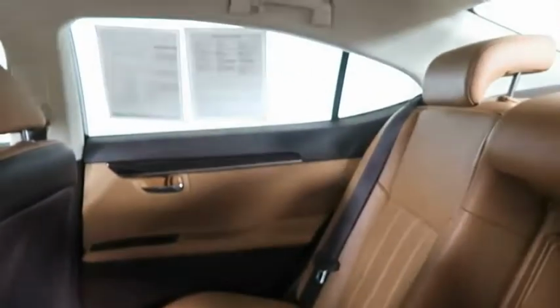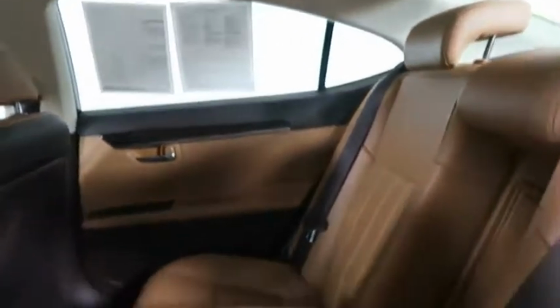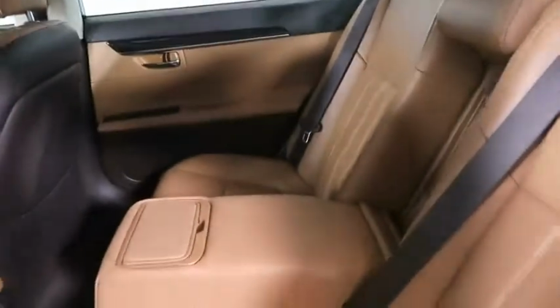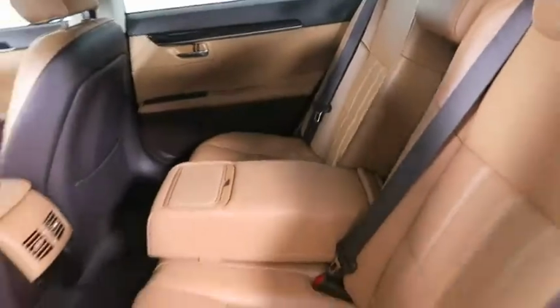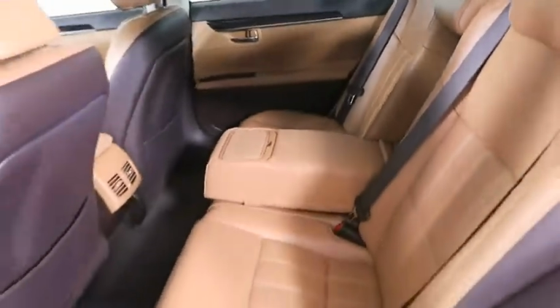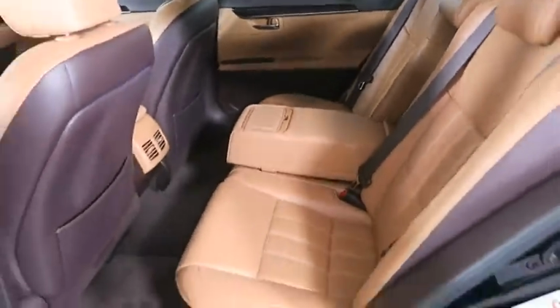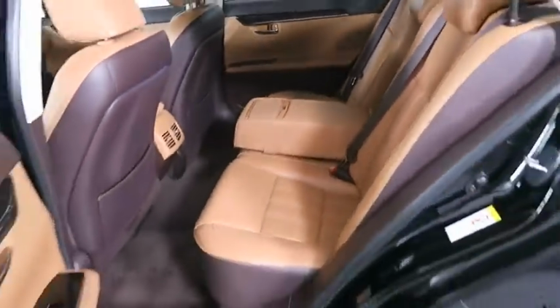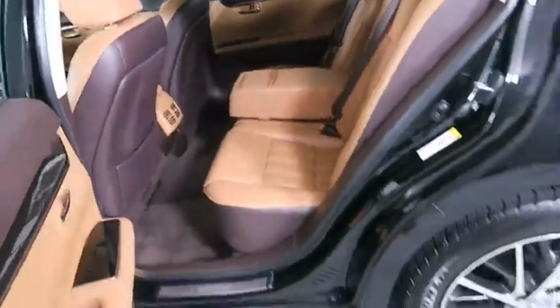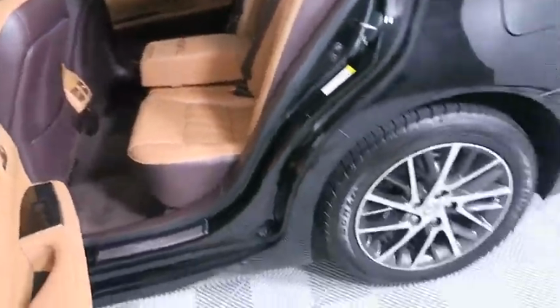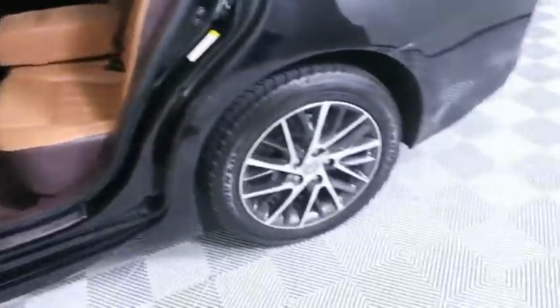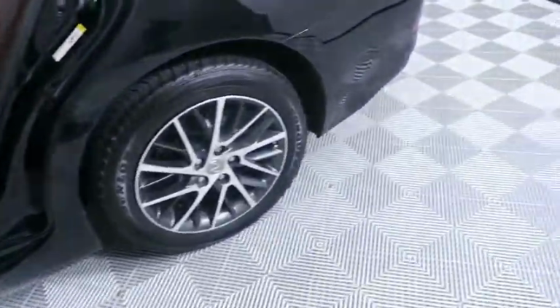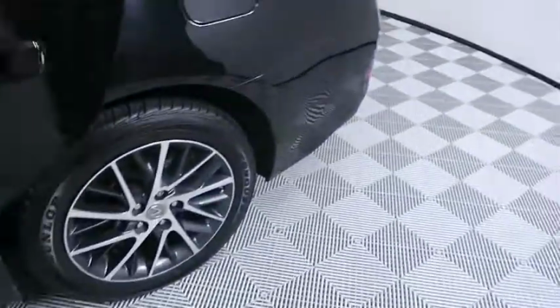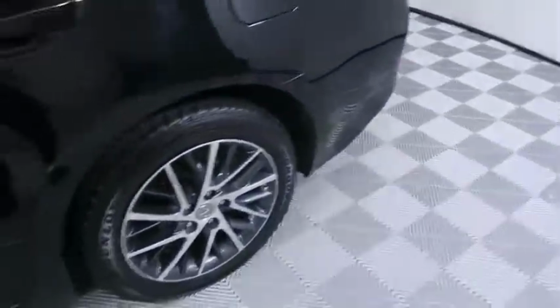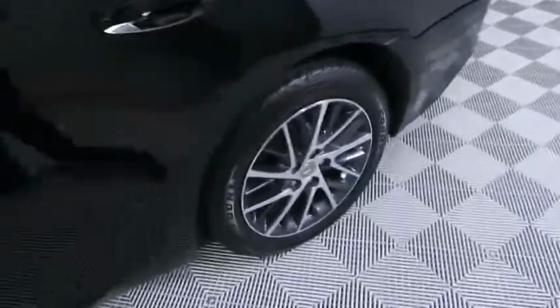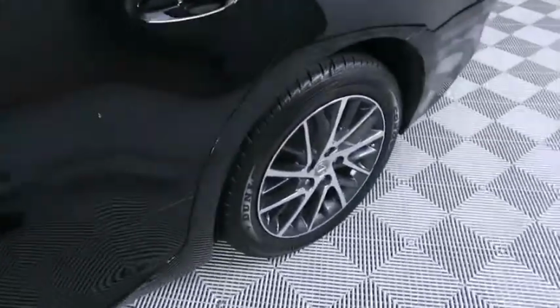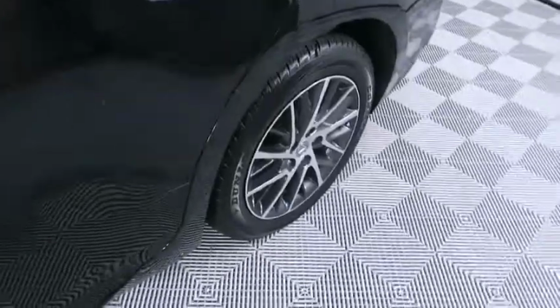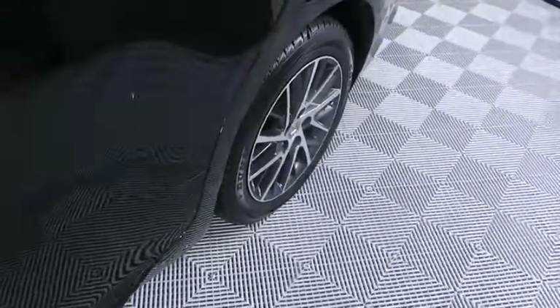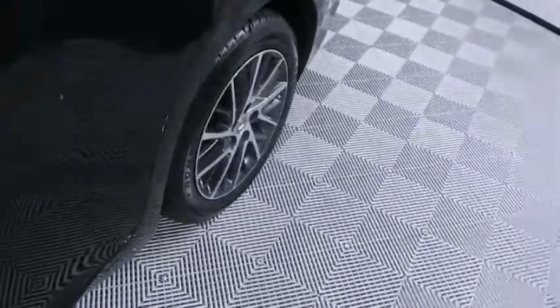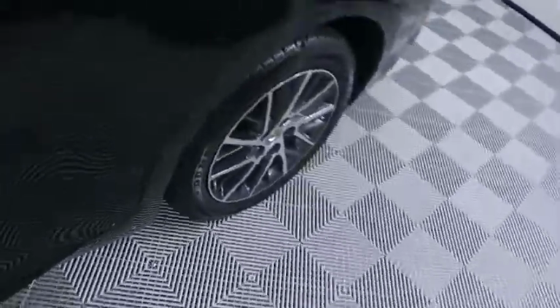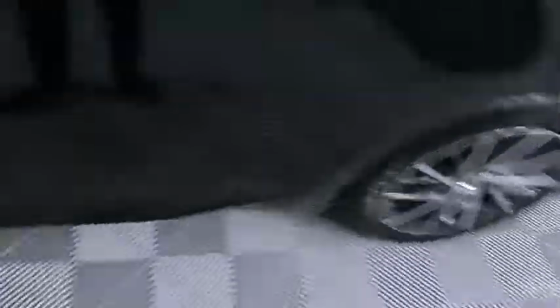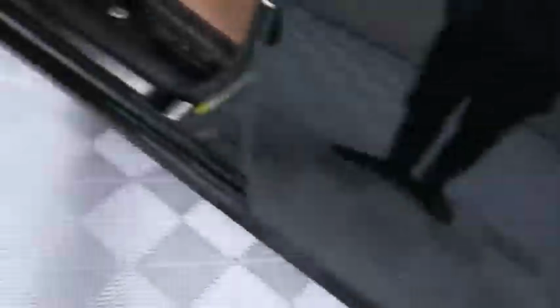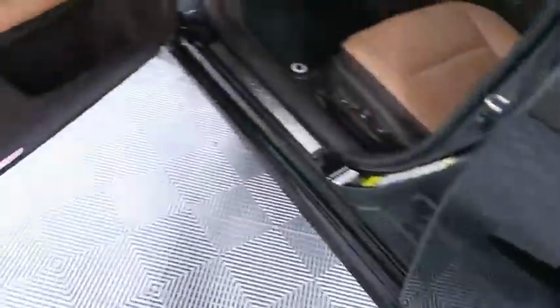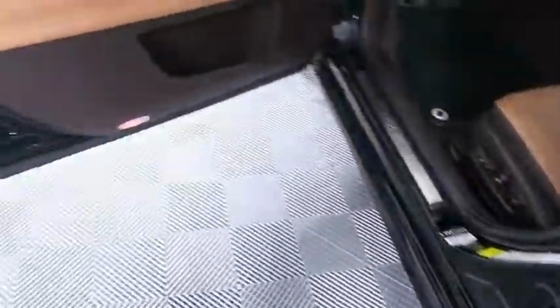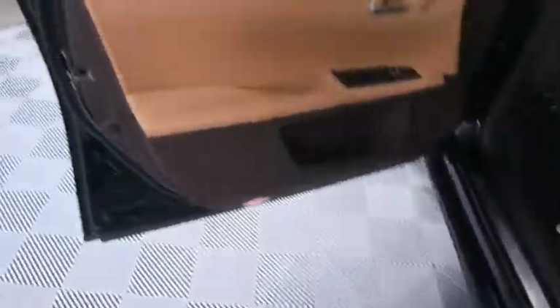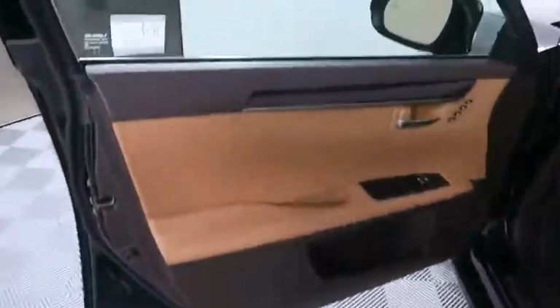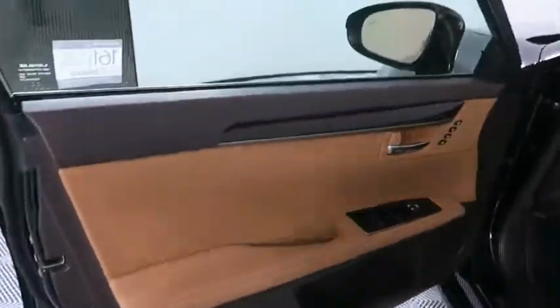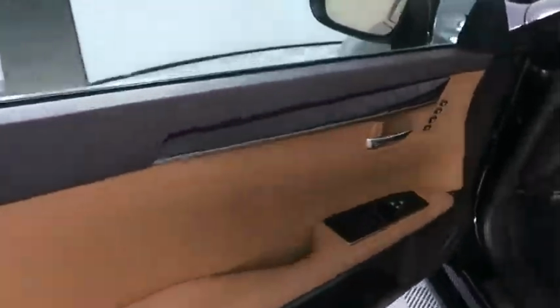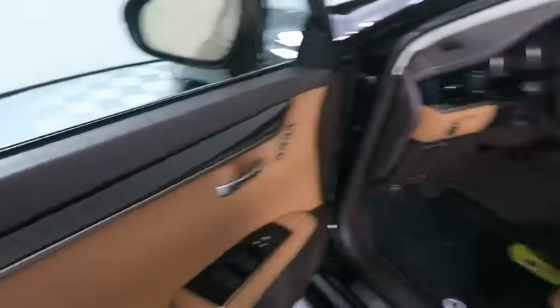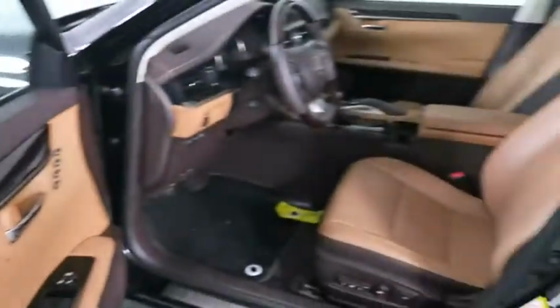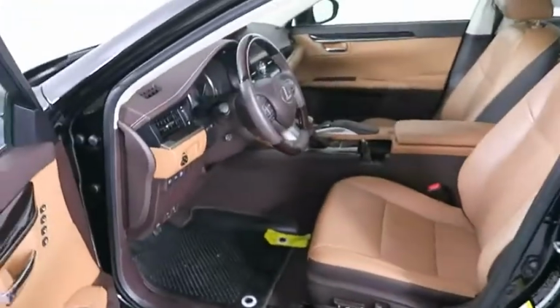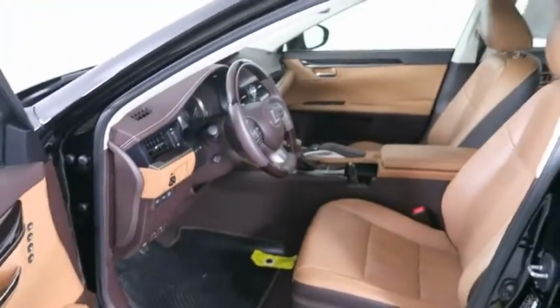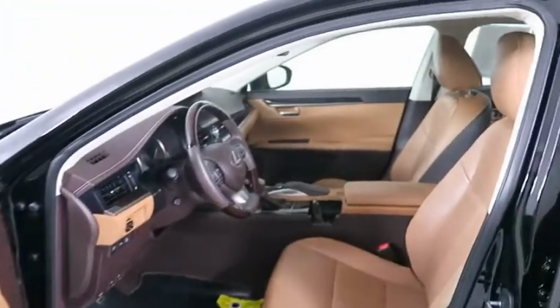Here are some of this vehicle's great options: keyless entry, anti-lock braking system, power passenger seat, steering wheel audio controls, backup camera, traction control, stability control, Bluetooth, leather-wrapped steering wheel.